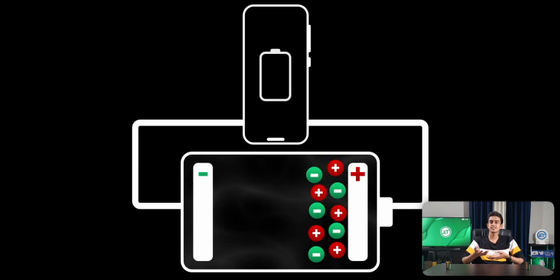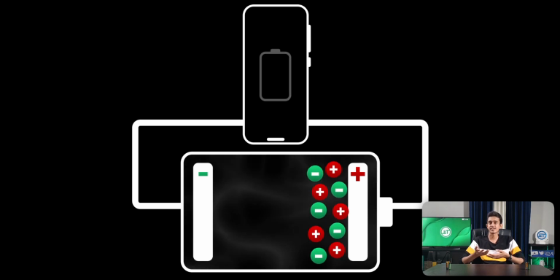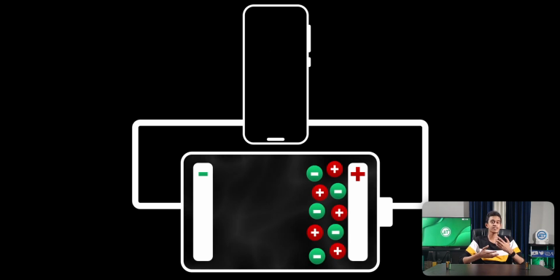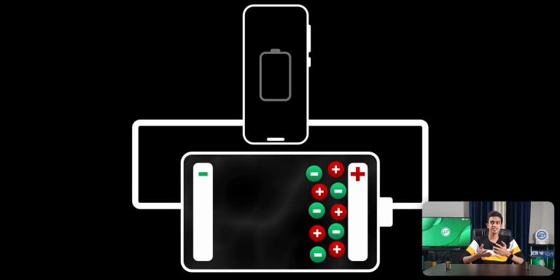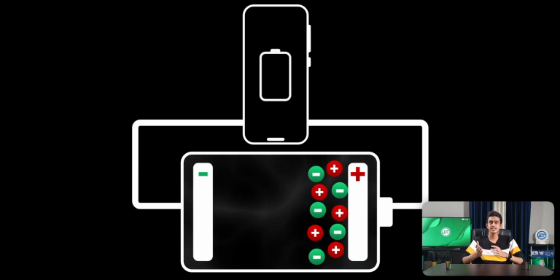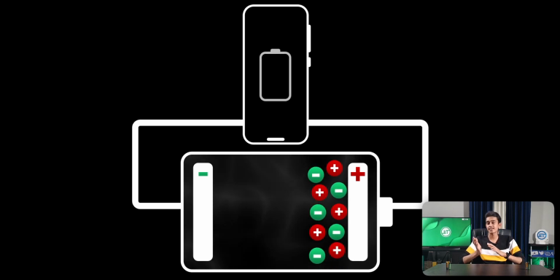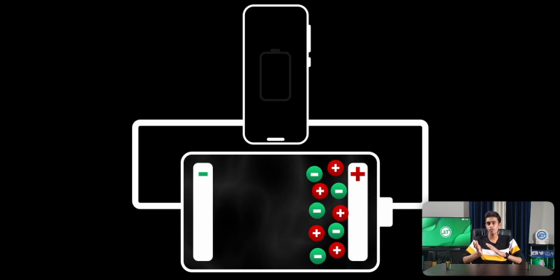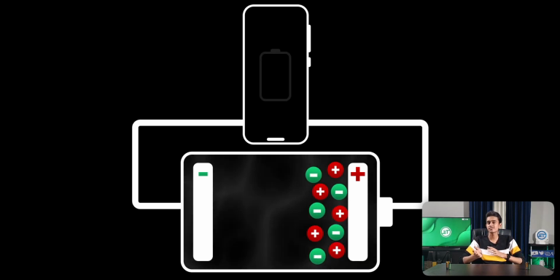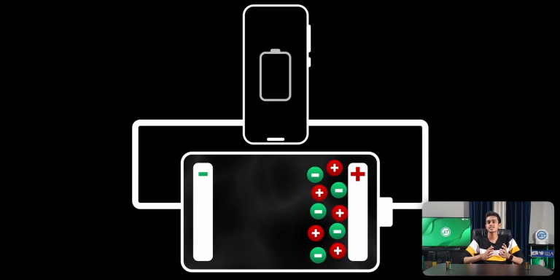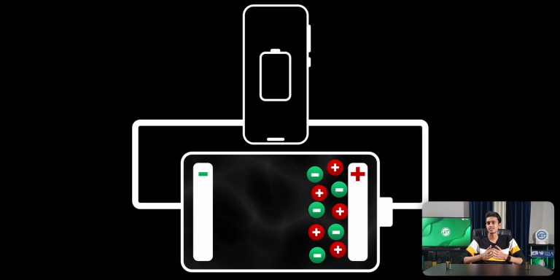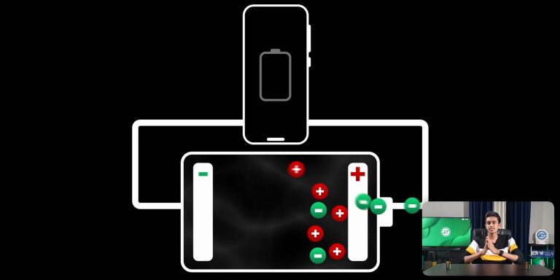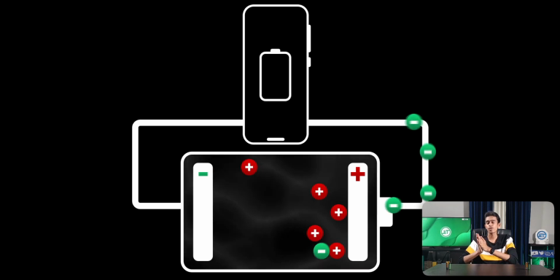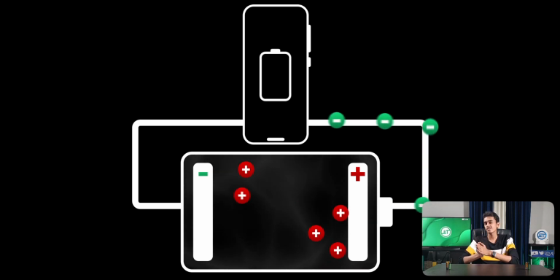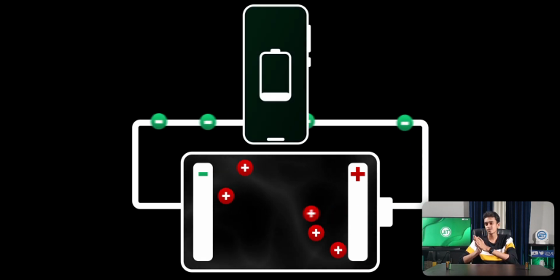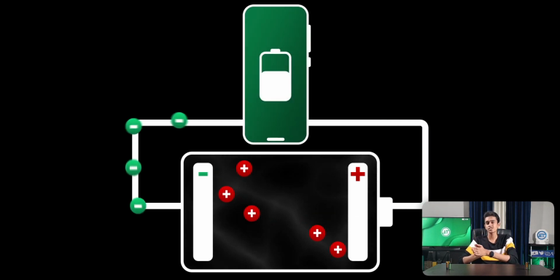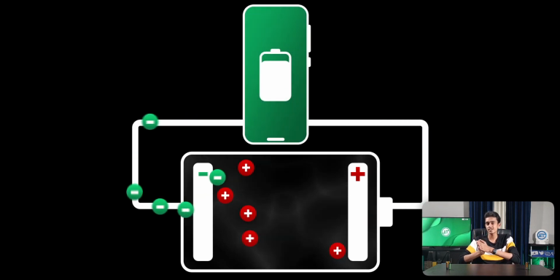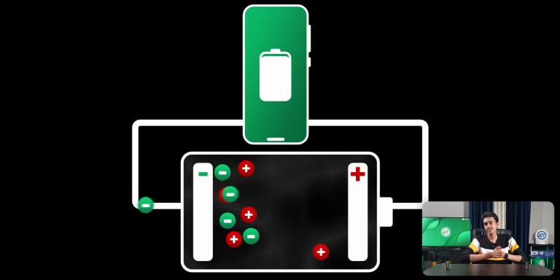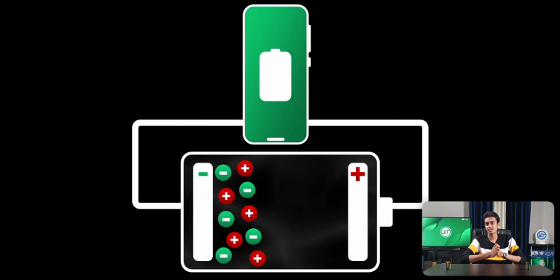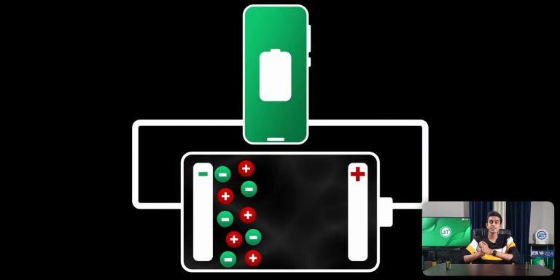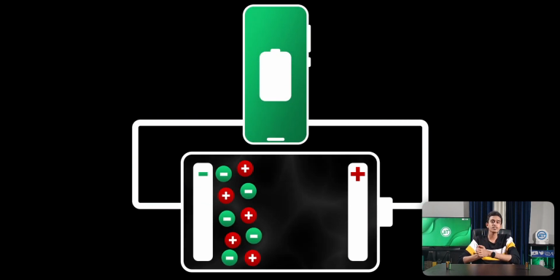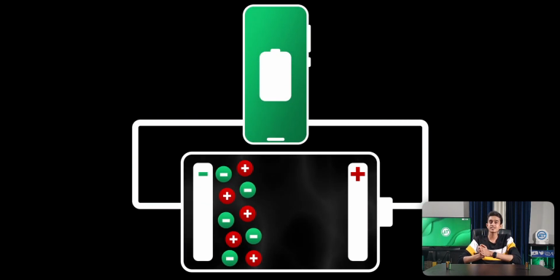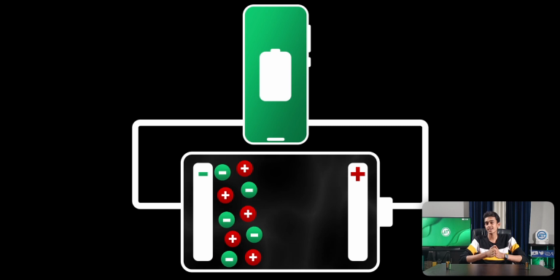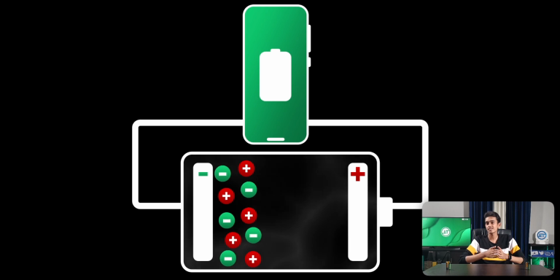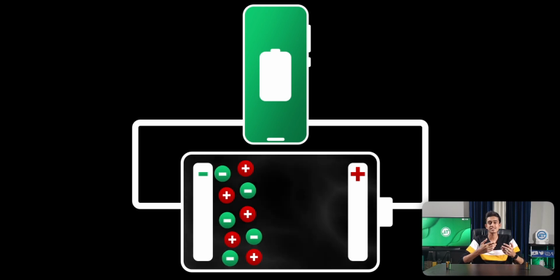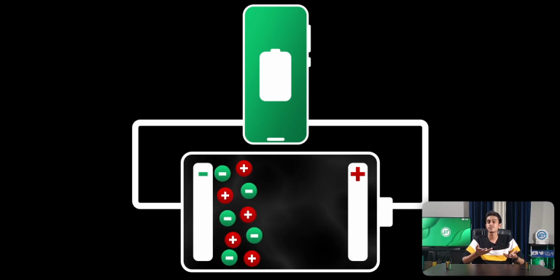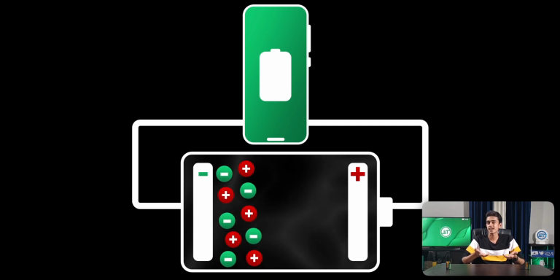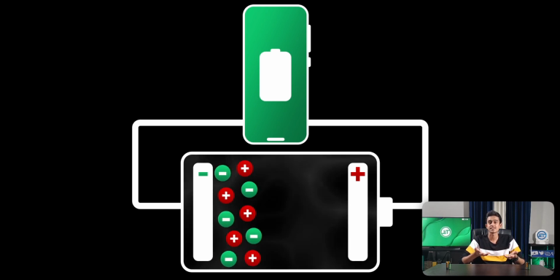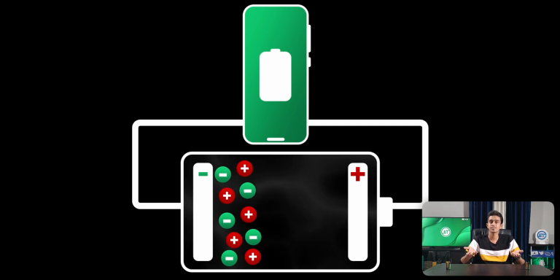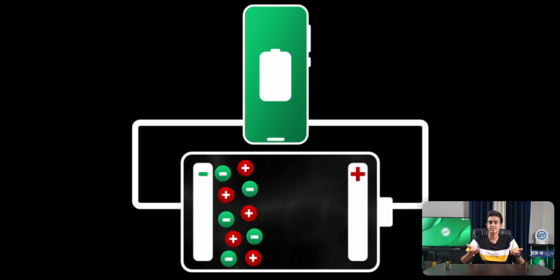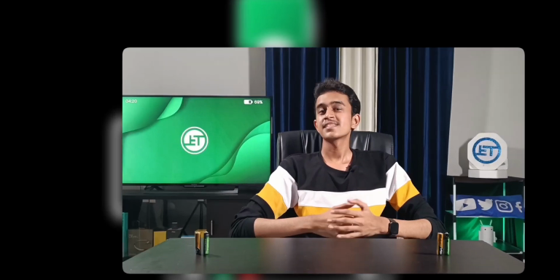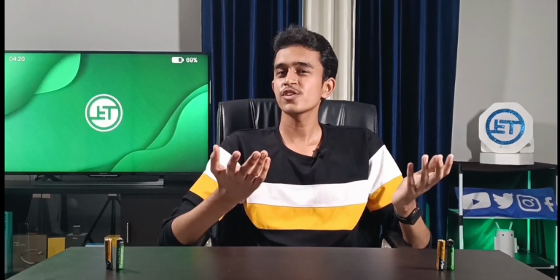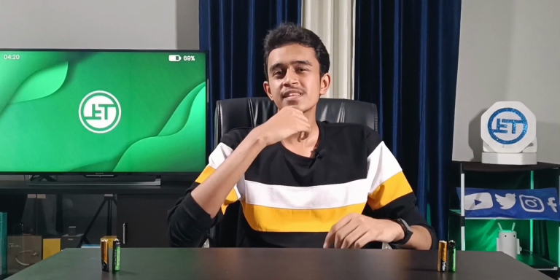So we charge the battery. During the charging phase, the exact opposite of discharging happens — all the ions move from the positive end to the negative end, and when all the ions reach the negative end, the battery is said to be fully charged, that is 100%.